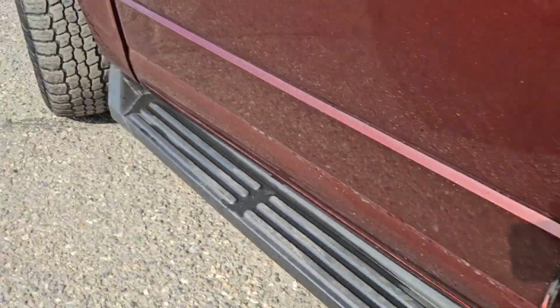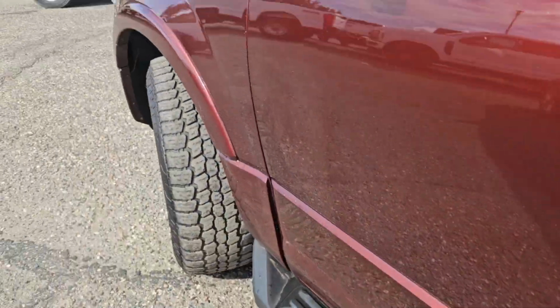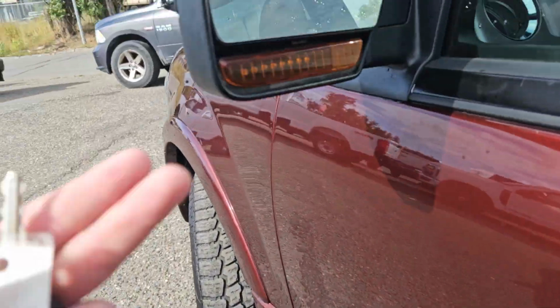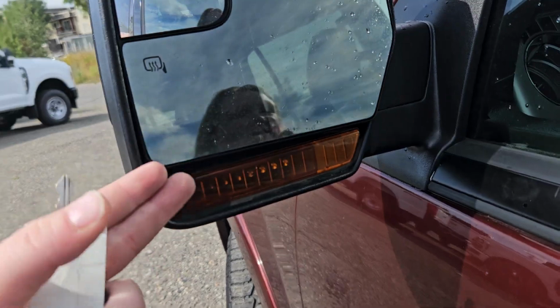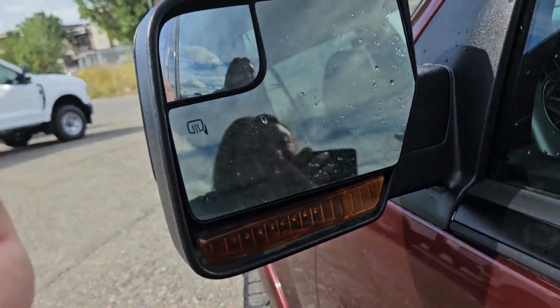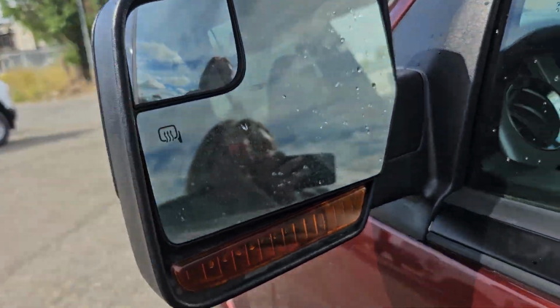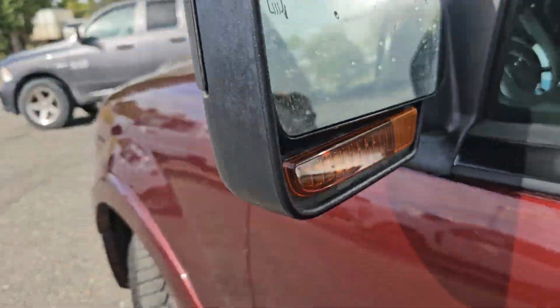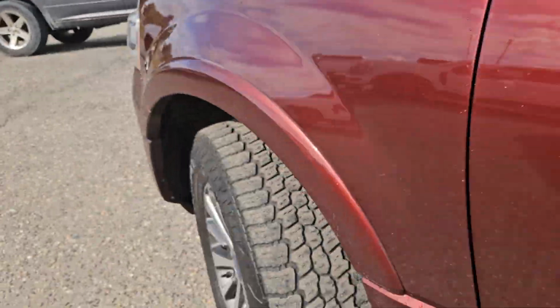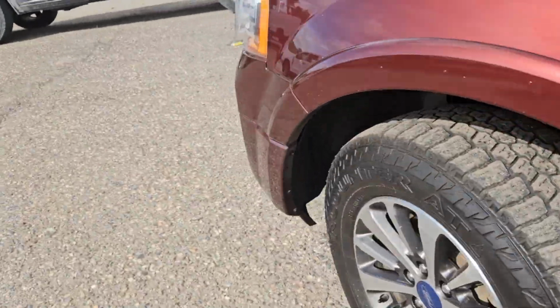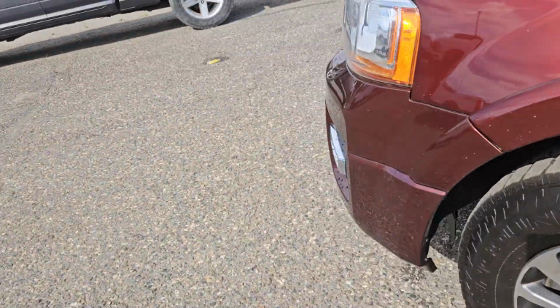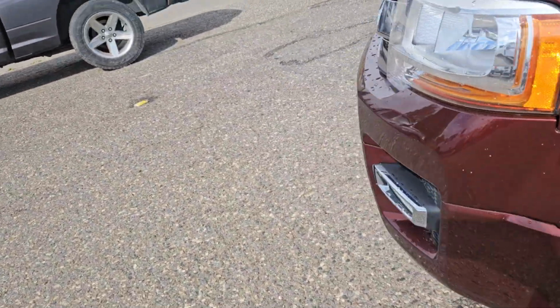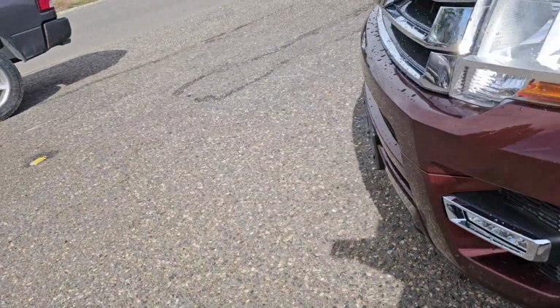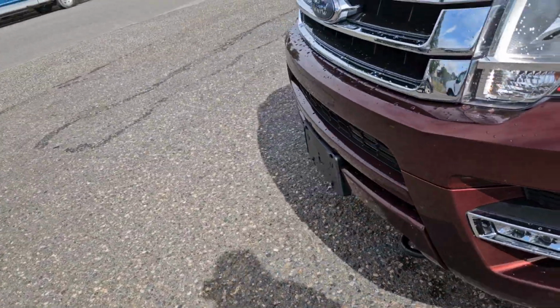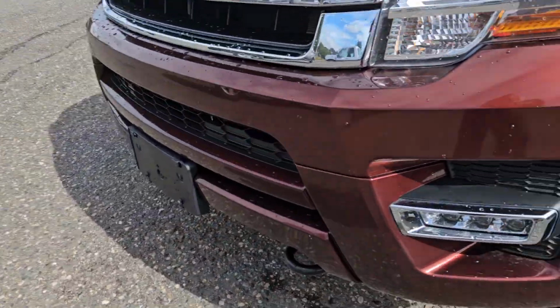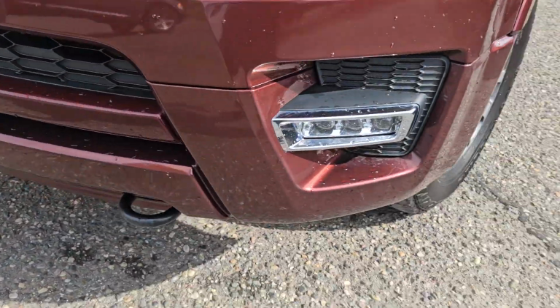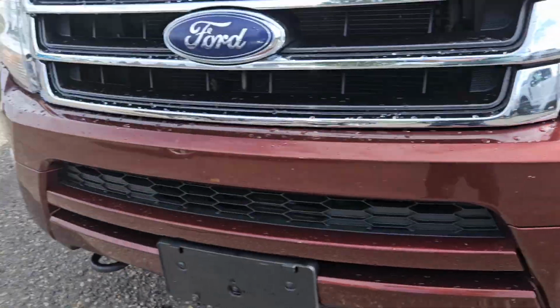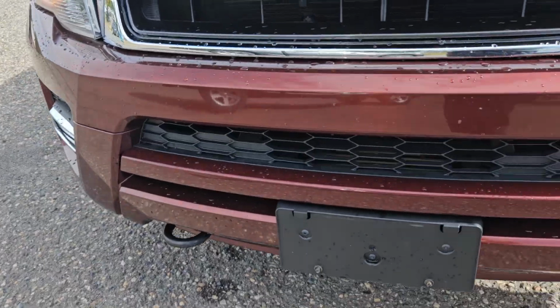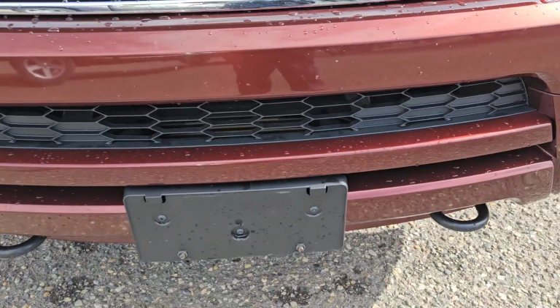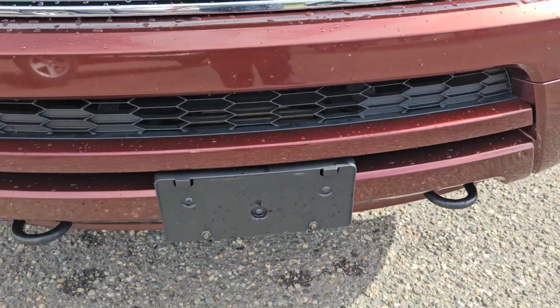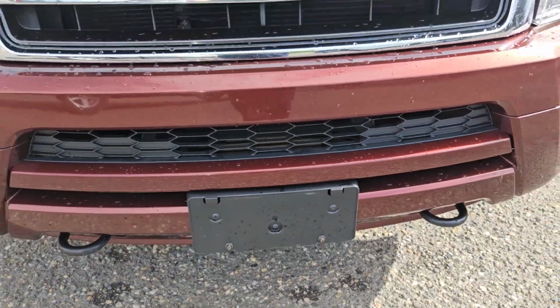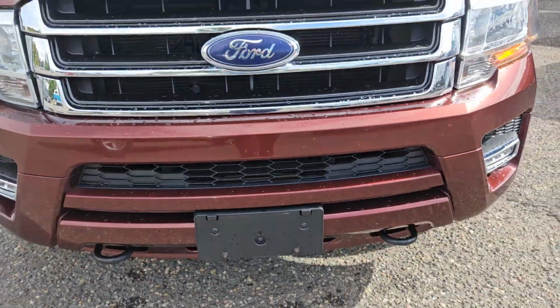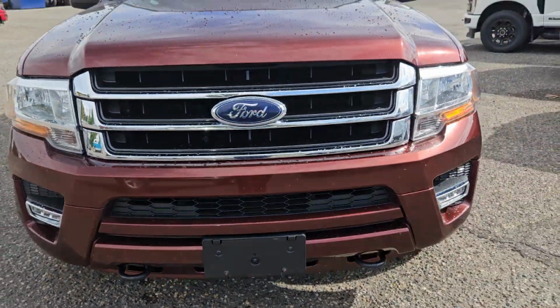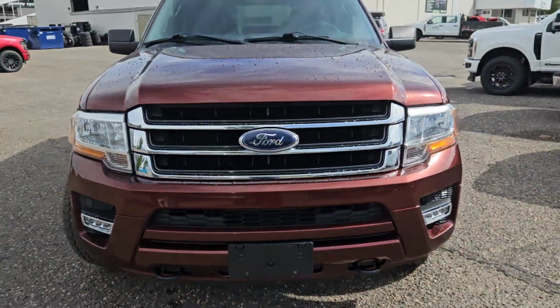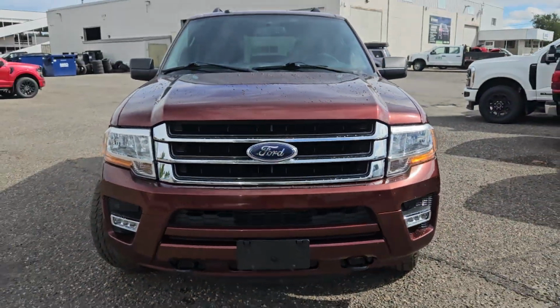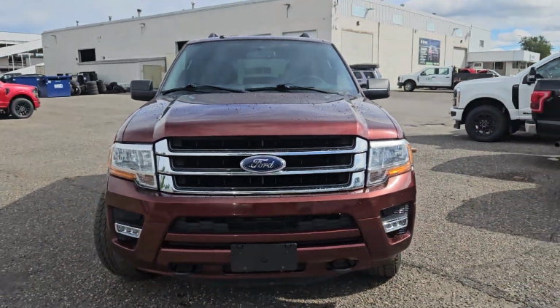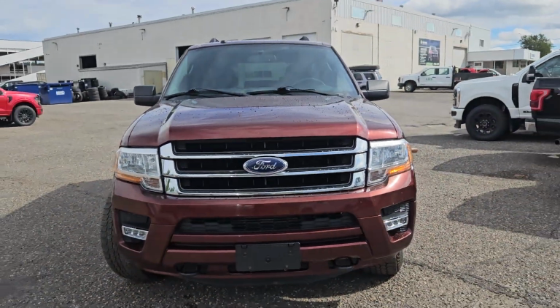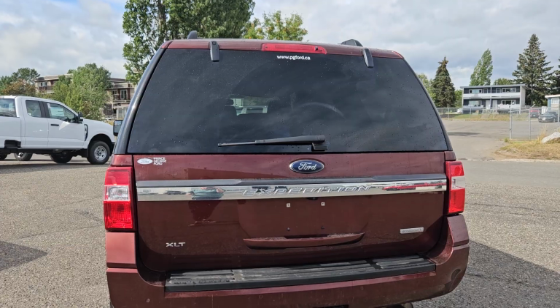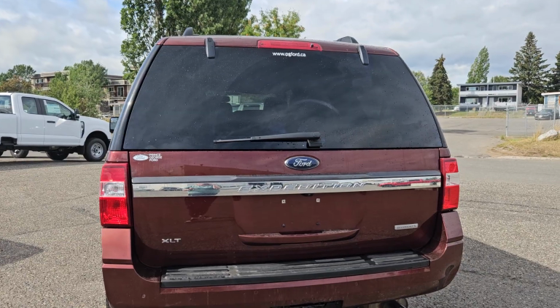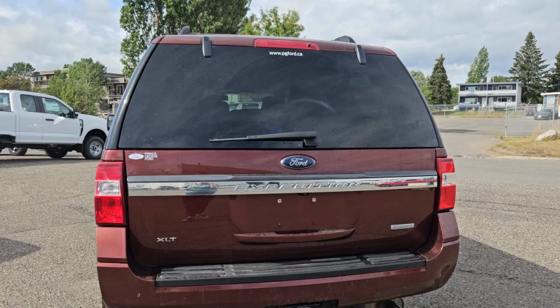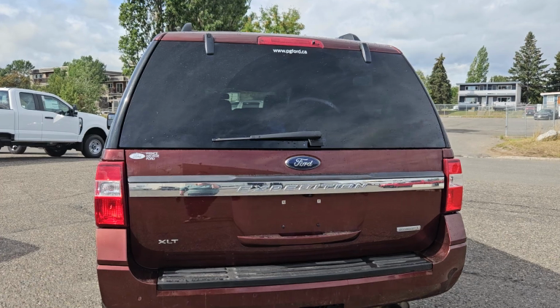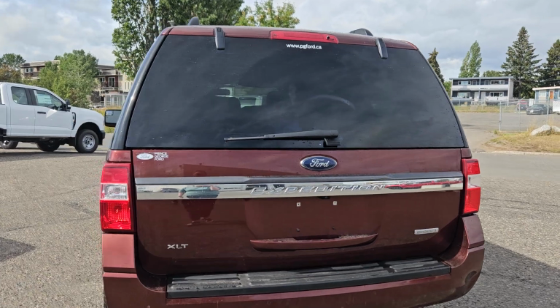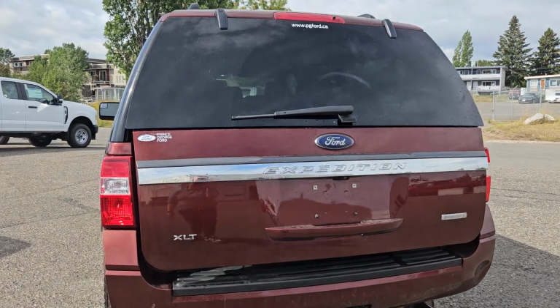We have turn light indicator mirrors with heated mirrors as well. Moving to the front, we do have two tow hooks, a license plate bracket, and that nice Ford grille. This vehicle does come equipped with an automatic trunk opener.